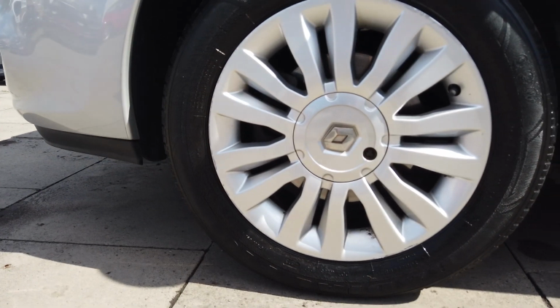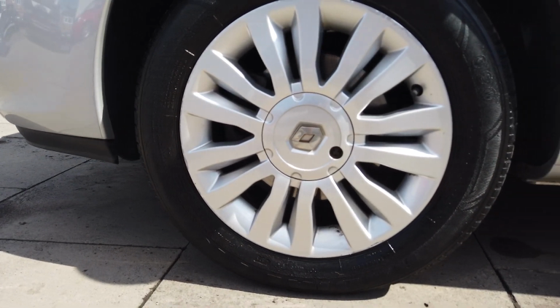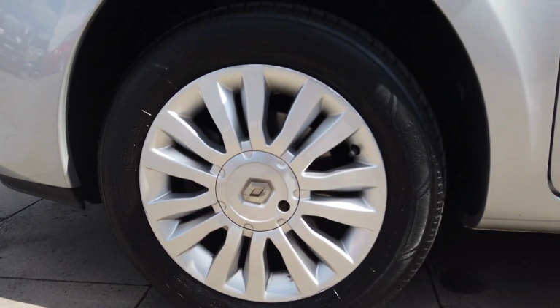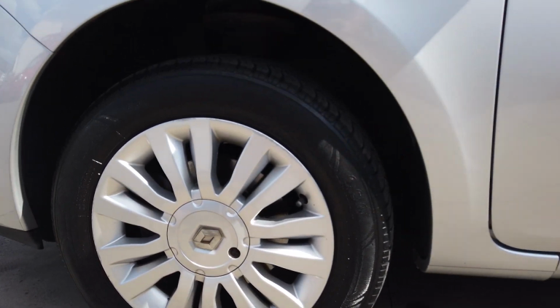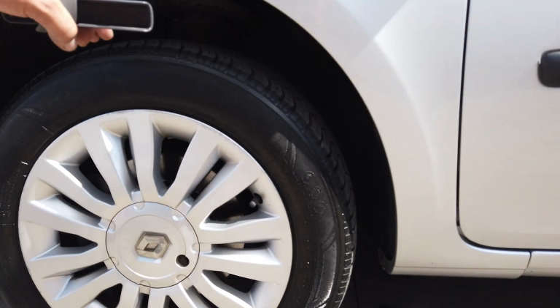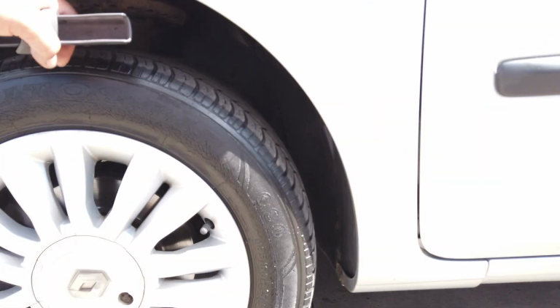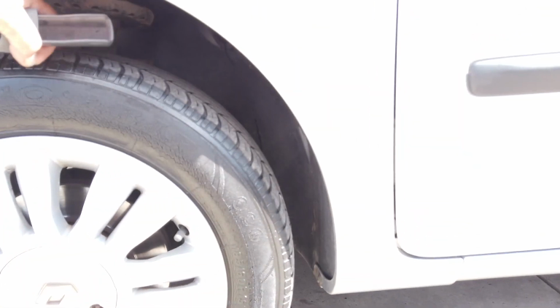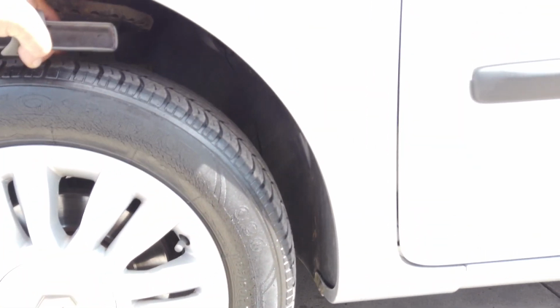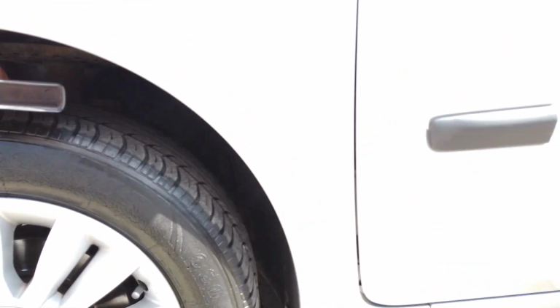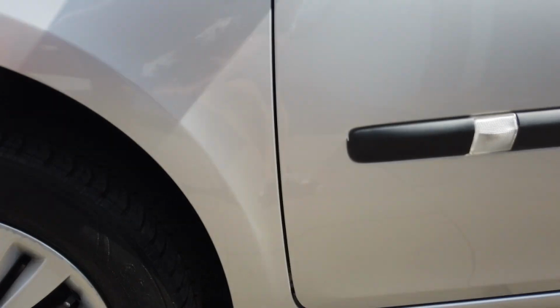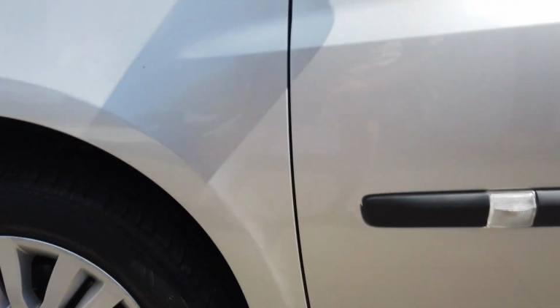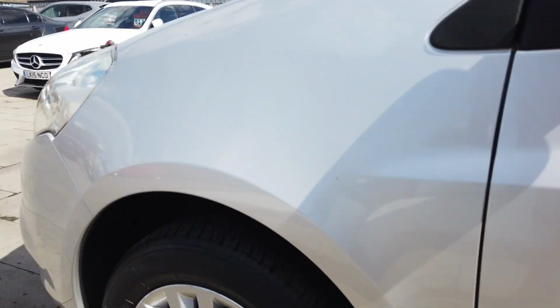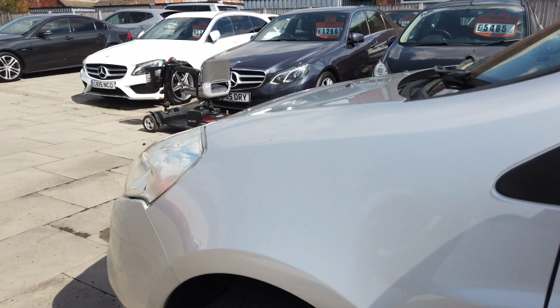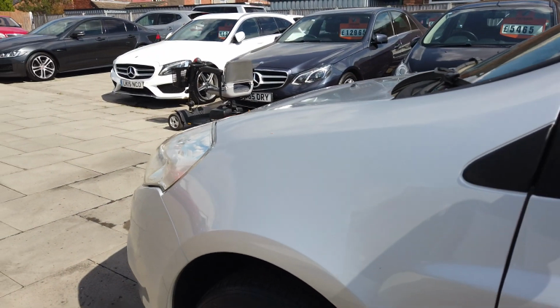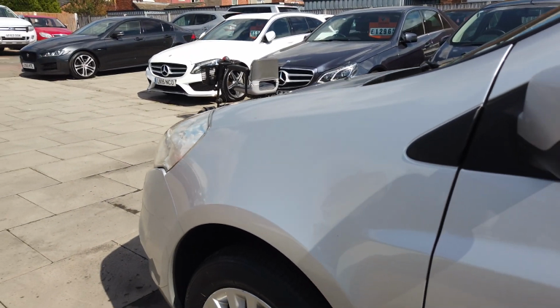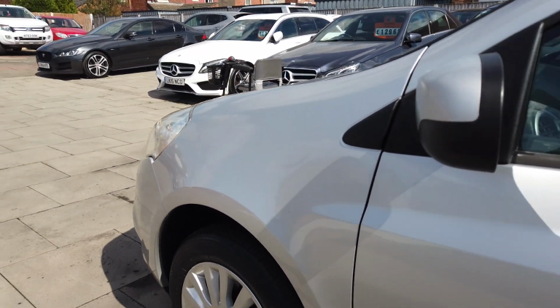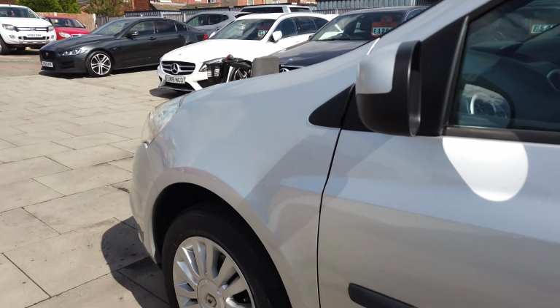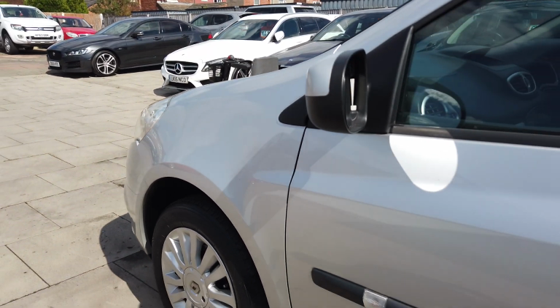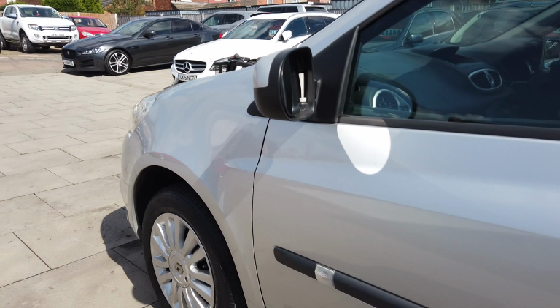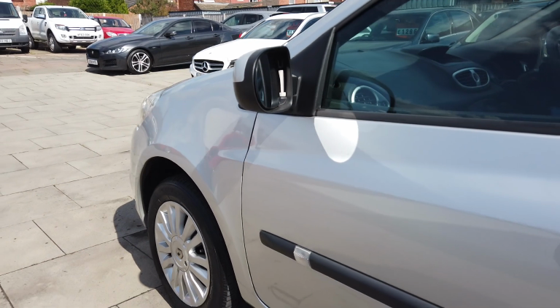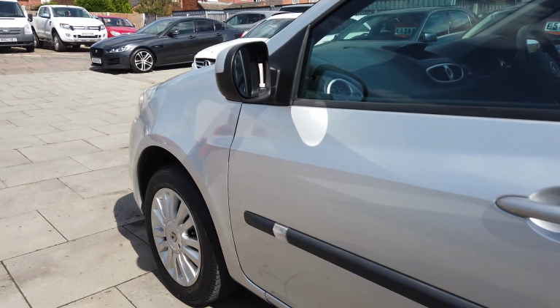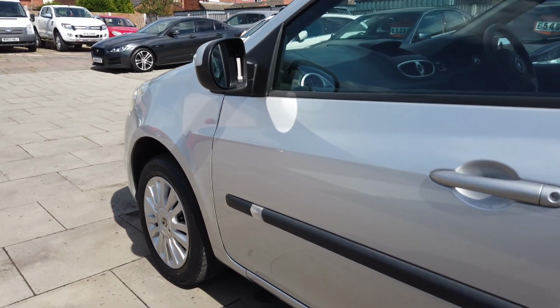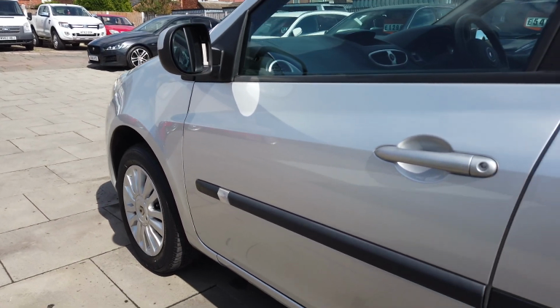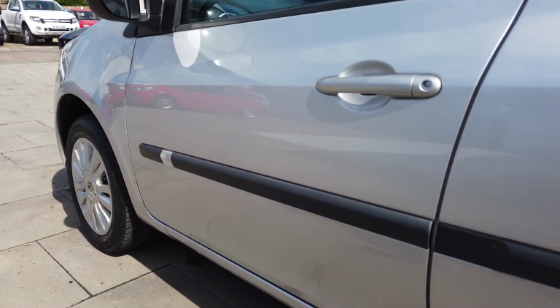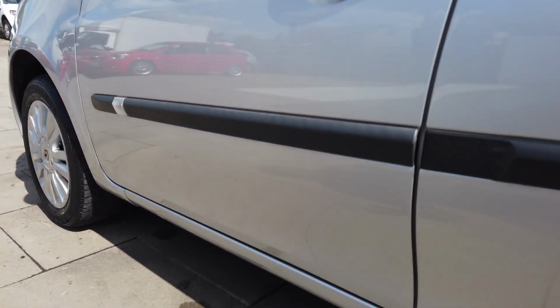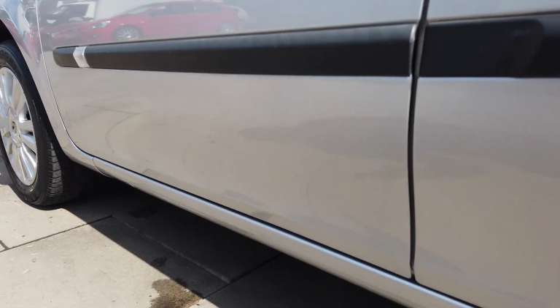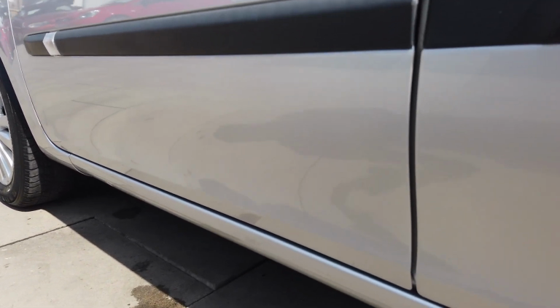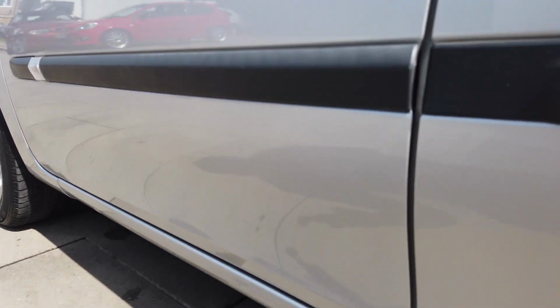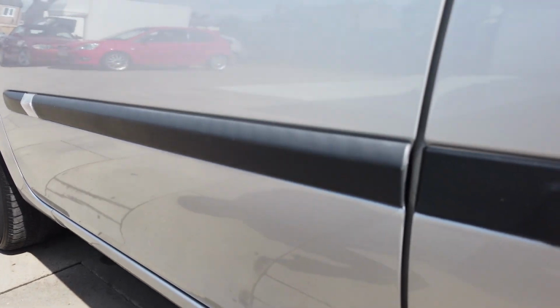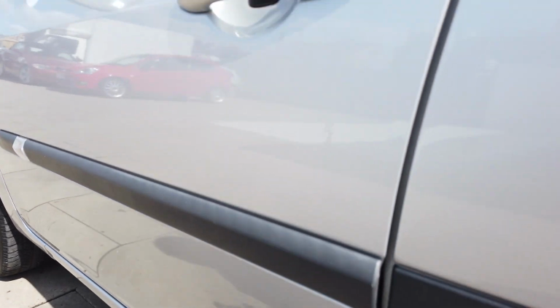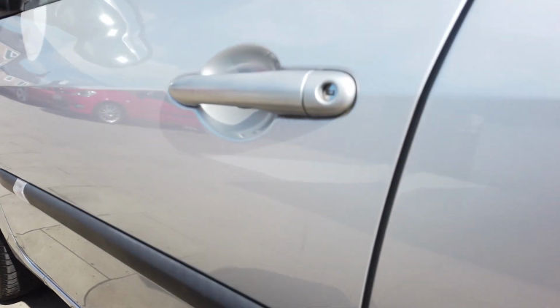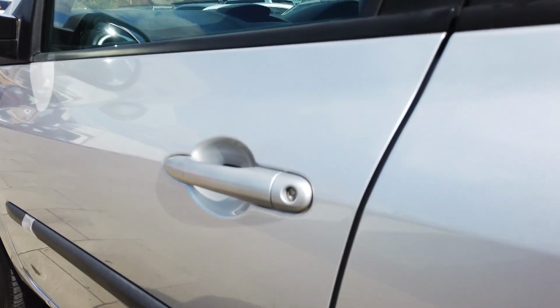The bonnet's in very good order. Alloys are pretty good as well and there's plenty of tread on the tyre. Just walking down the side of the car — where your door edges normally get a bit of a batter, it's very, very good.